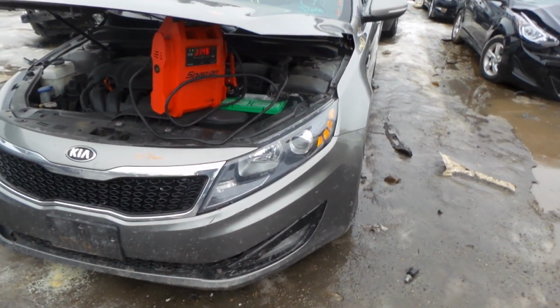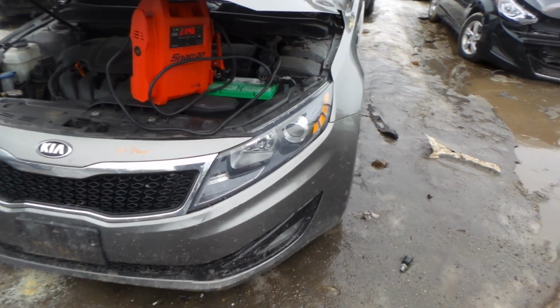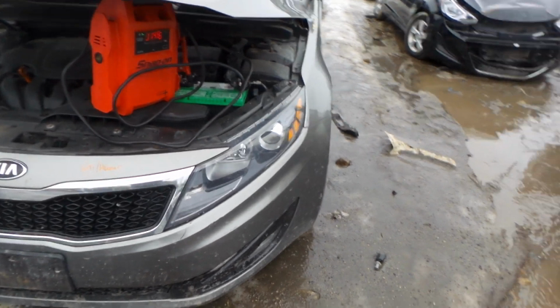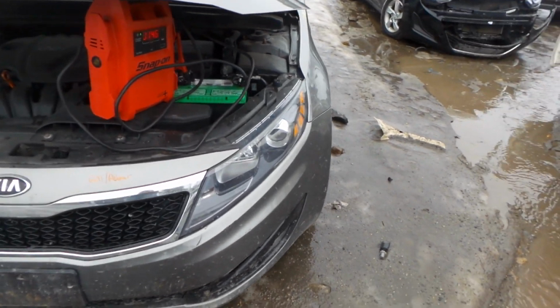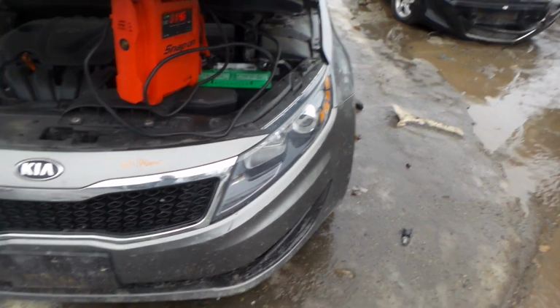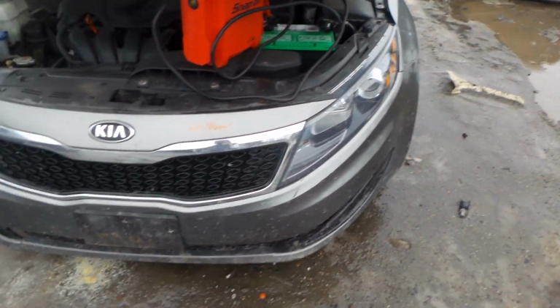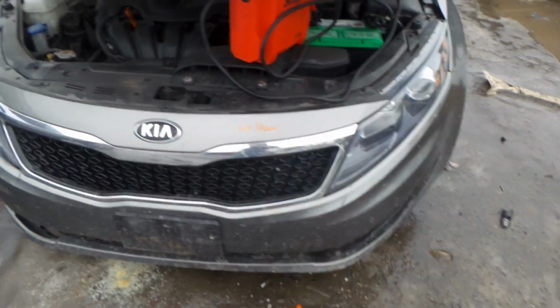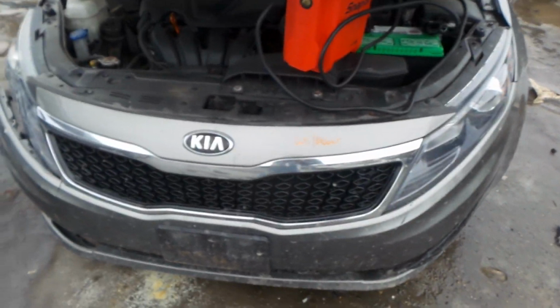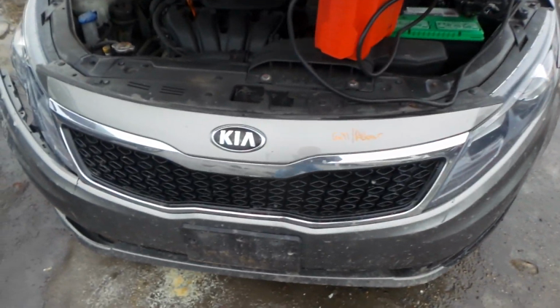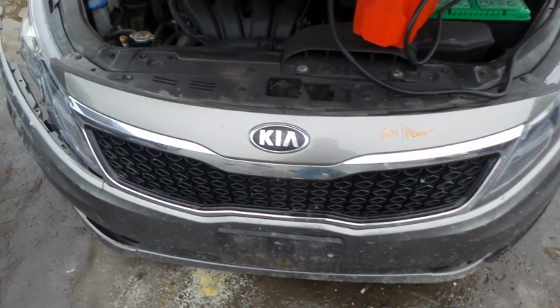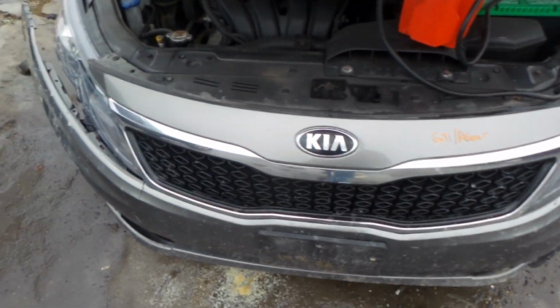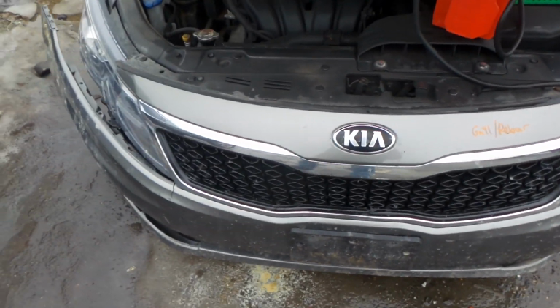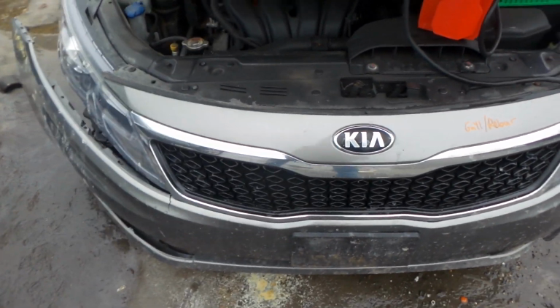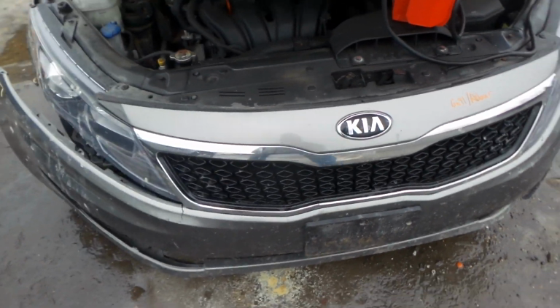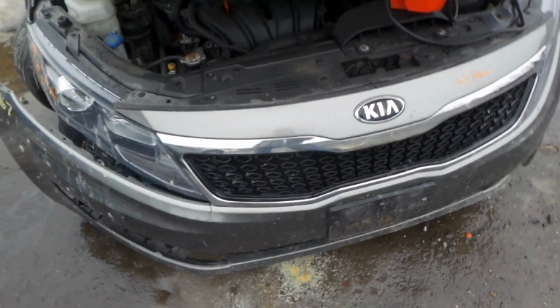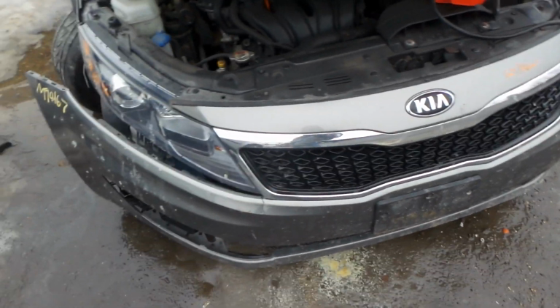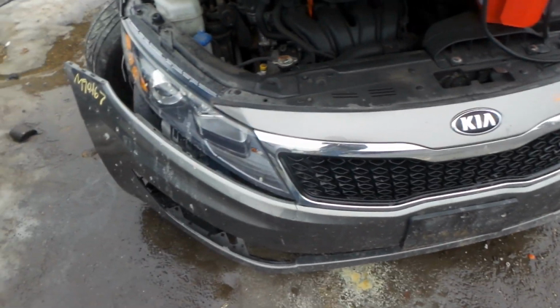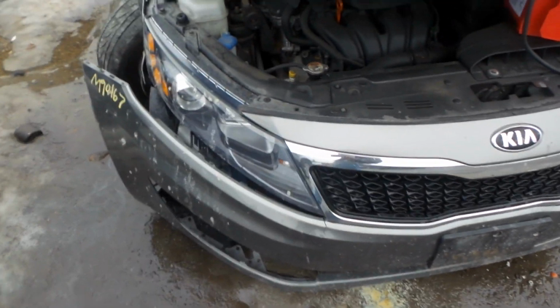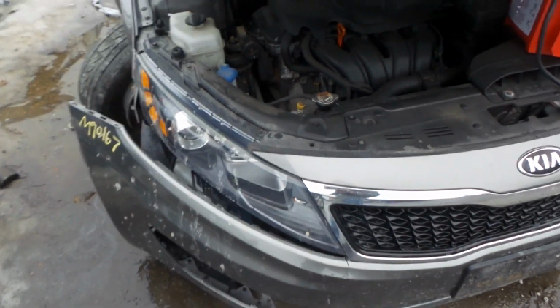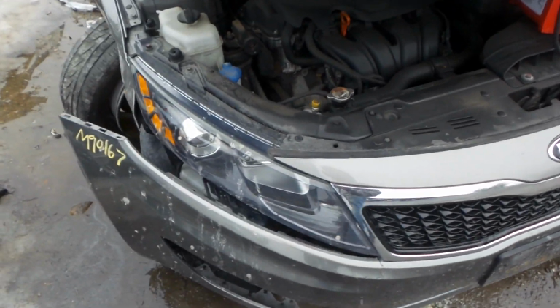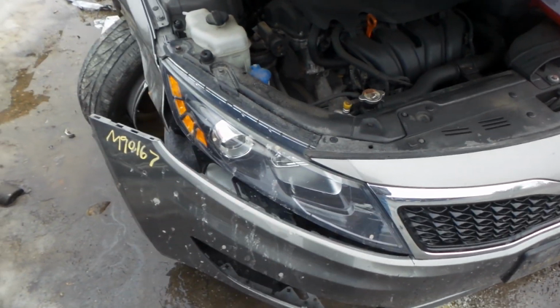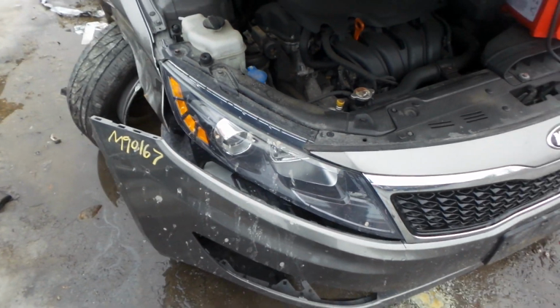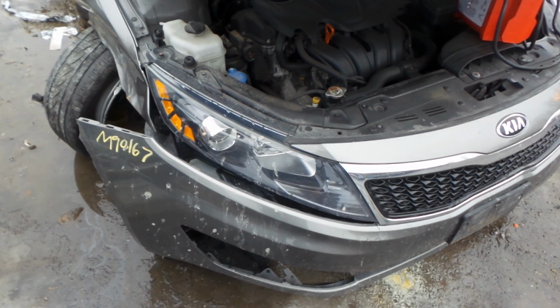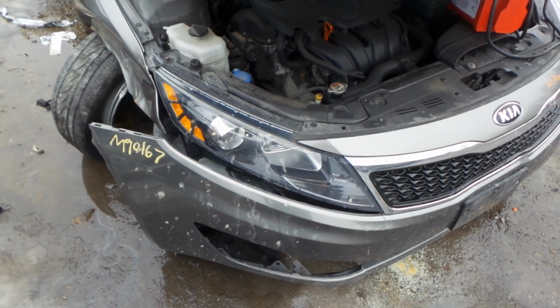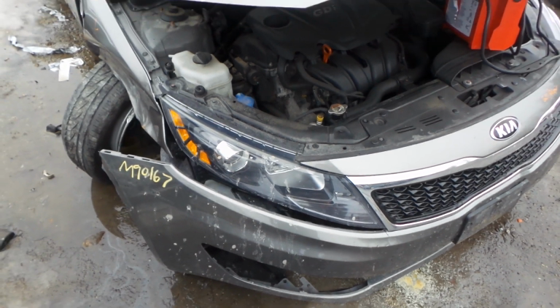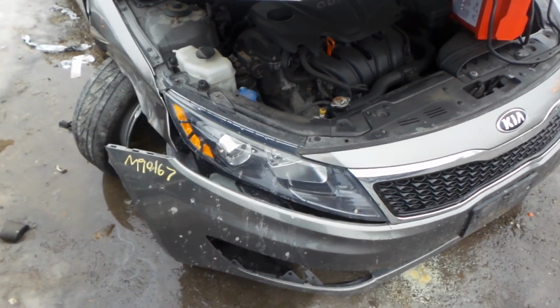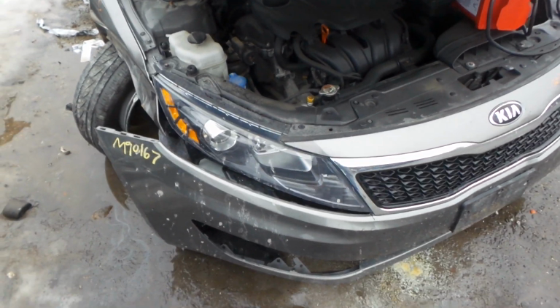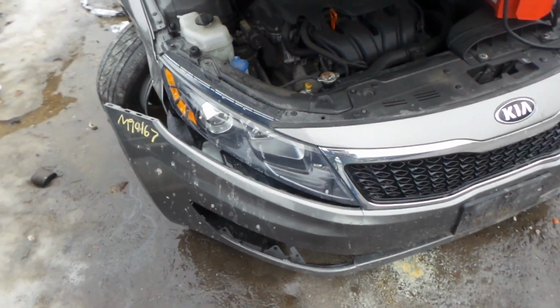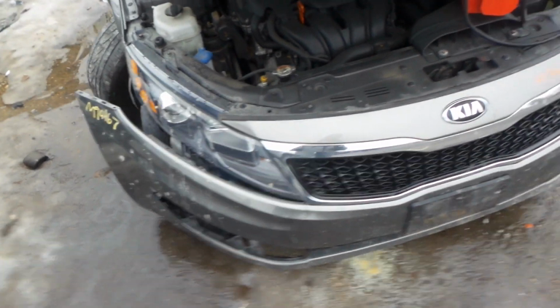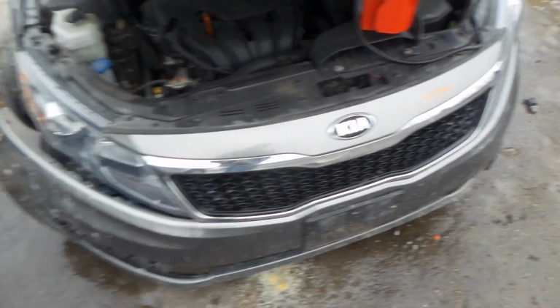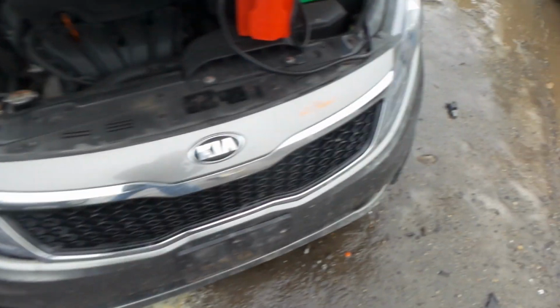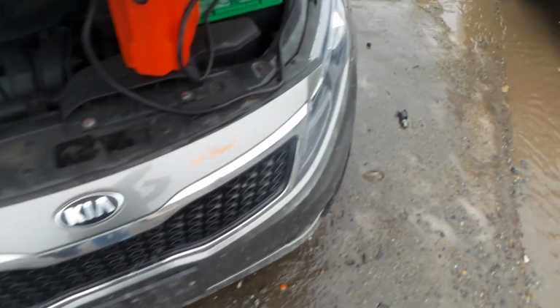We got a good left front headlamp assembly as well as a good front grille on the front of this vehicle. We also have a good right front headlamp assembly.